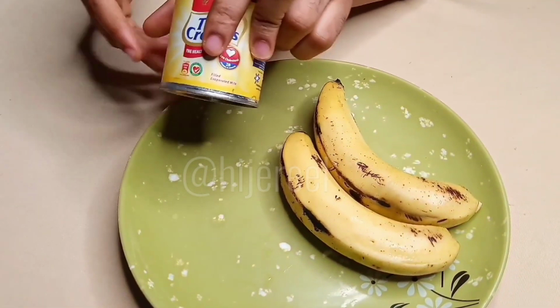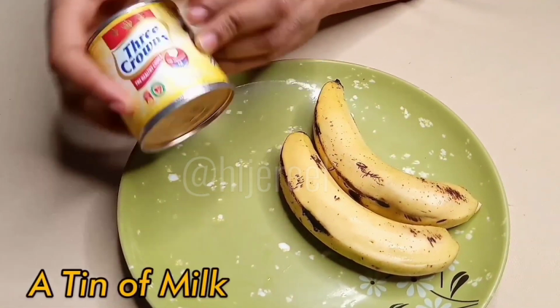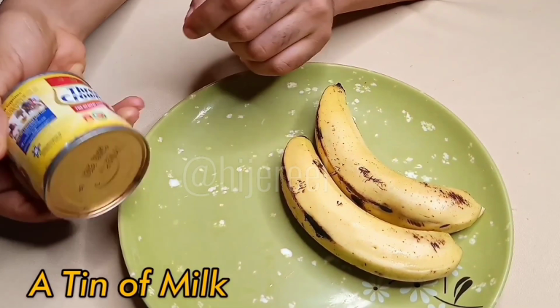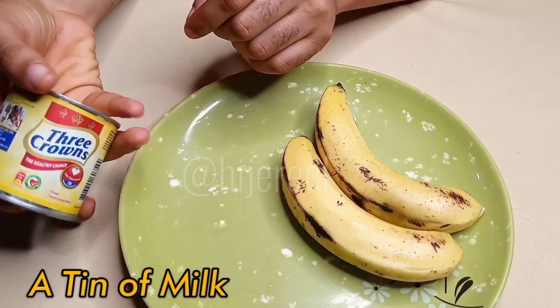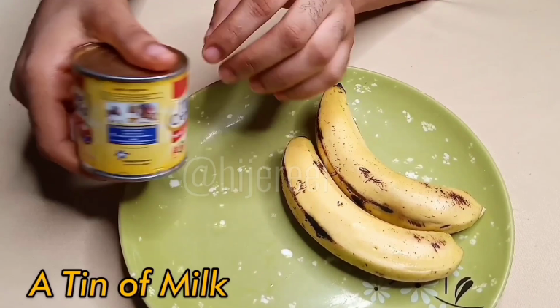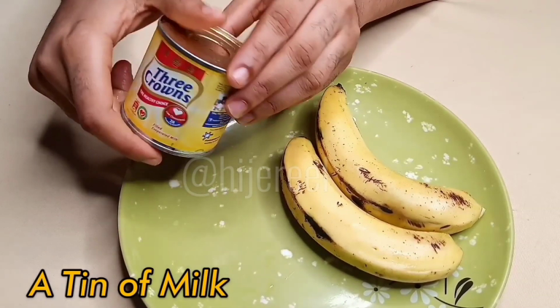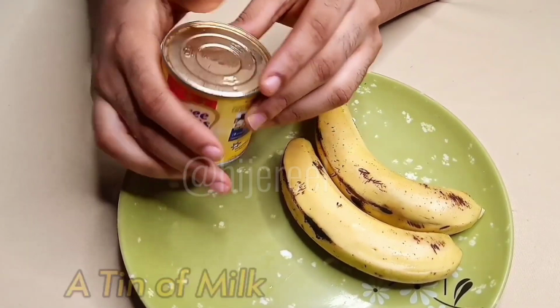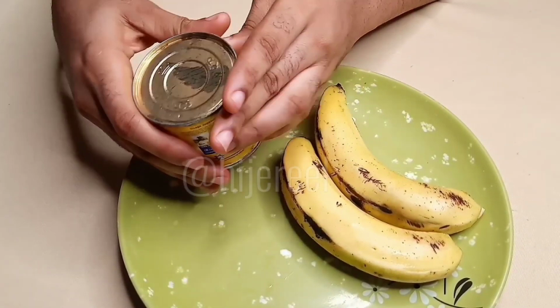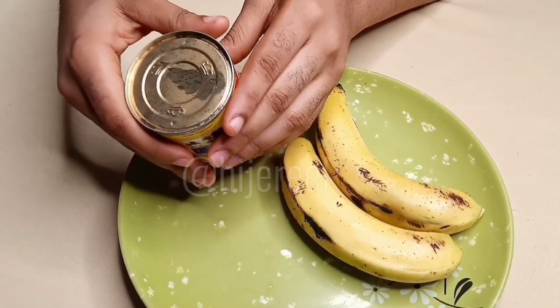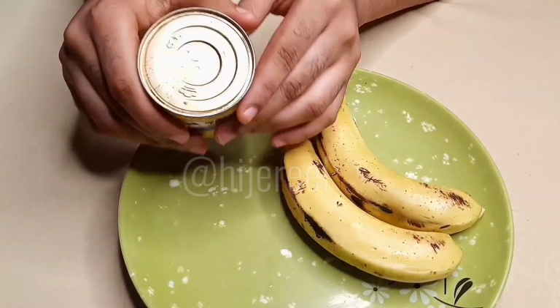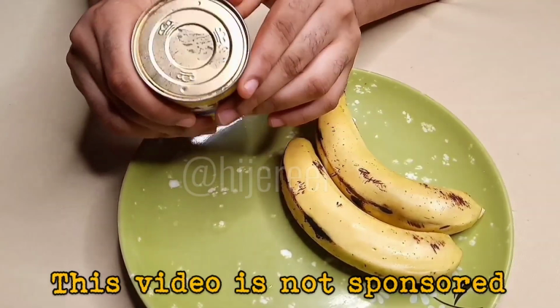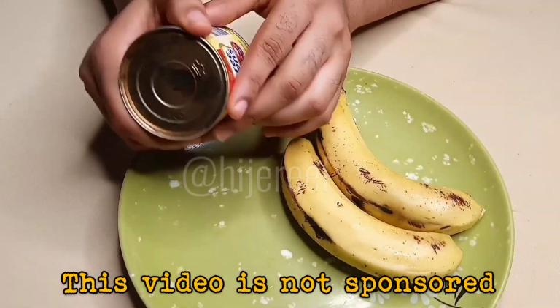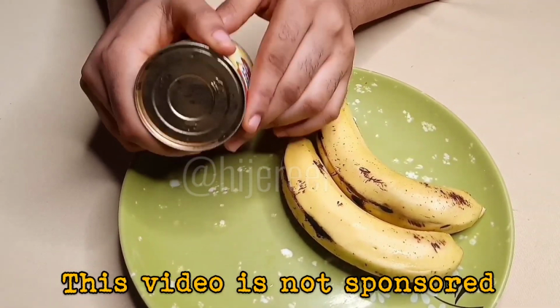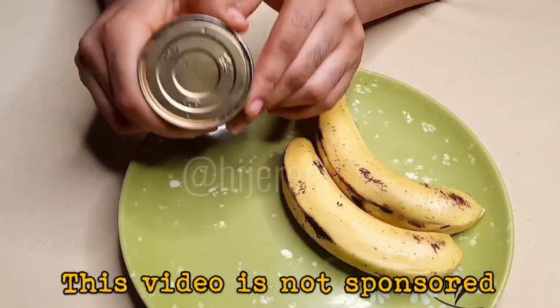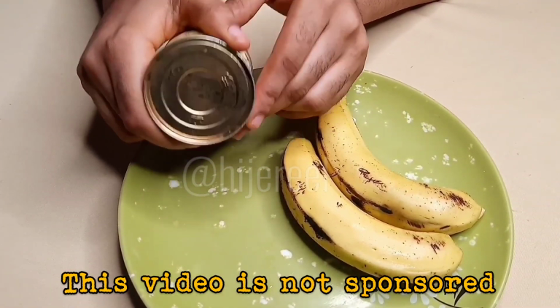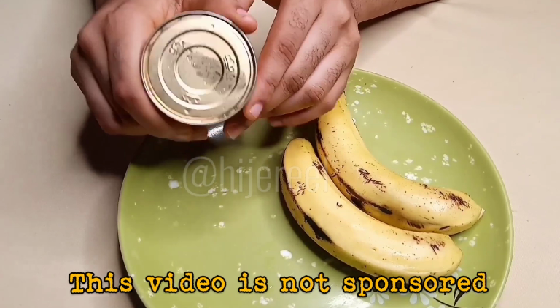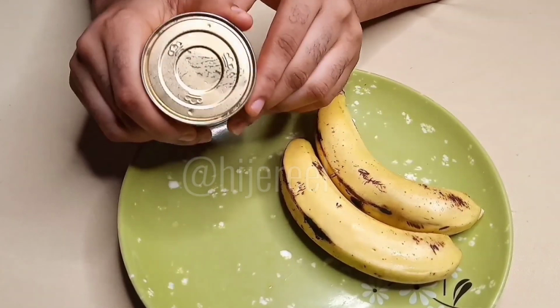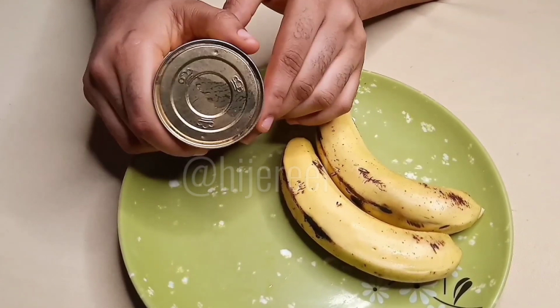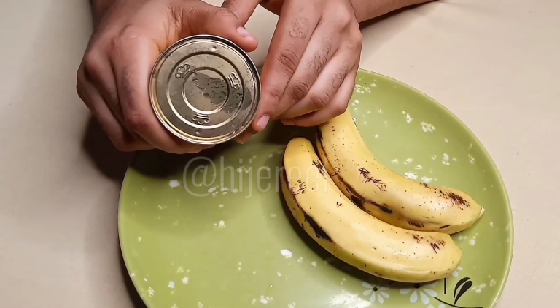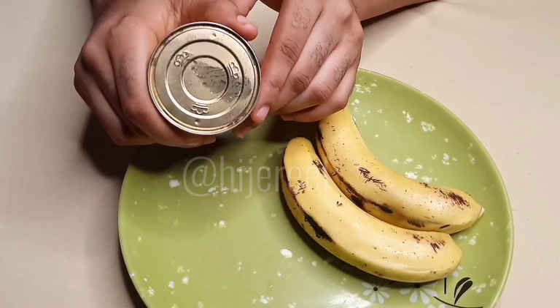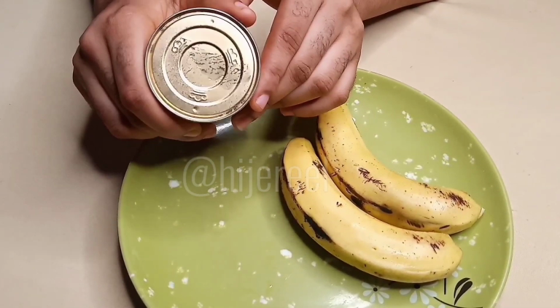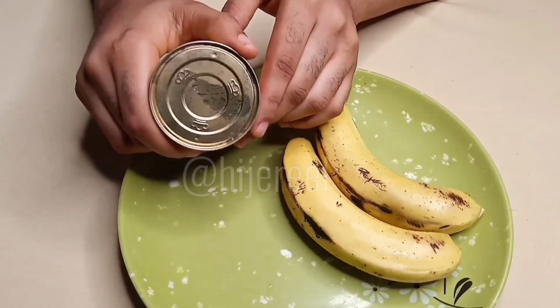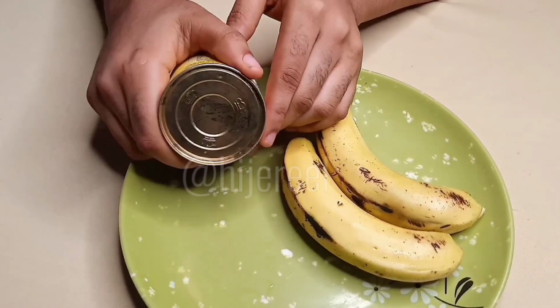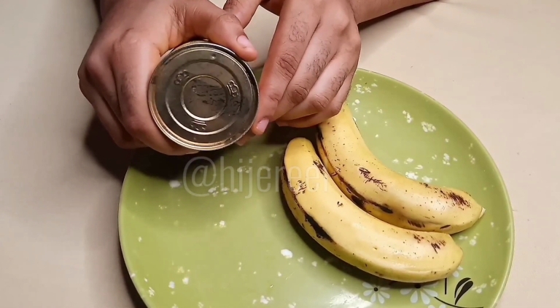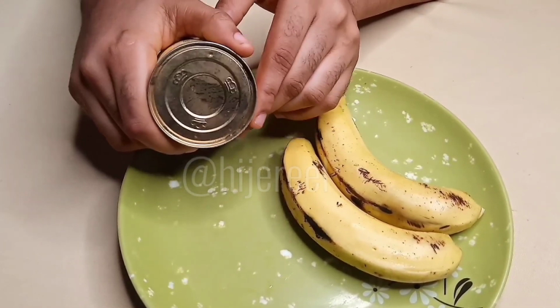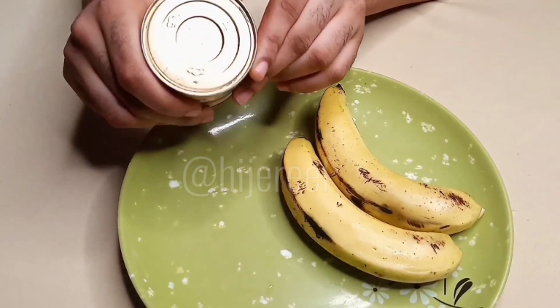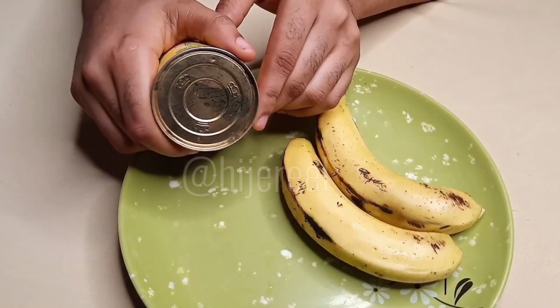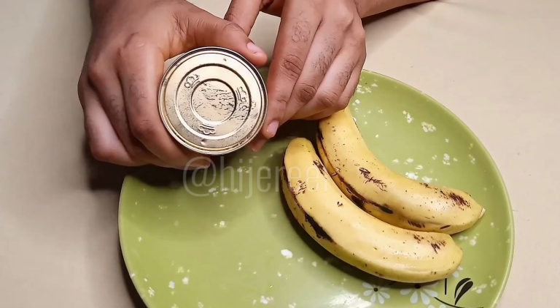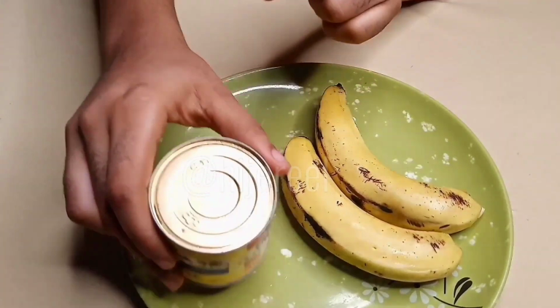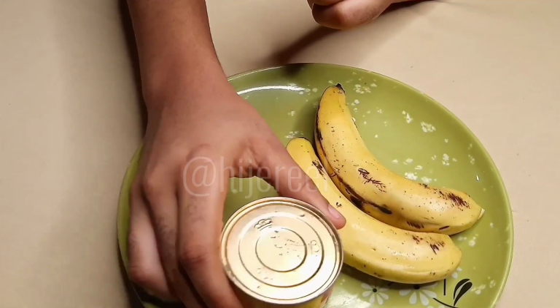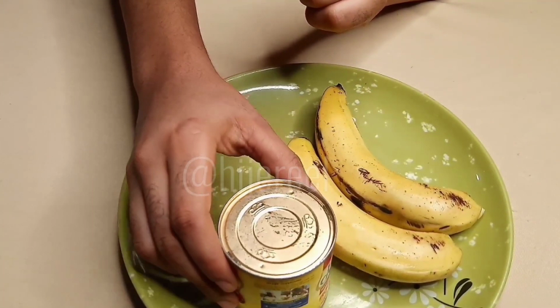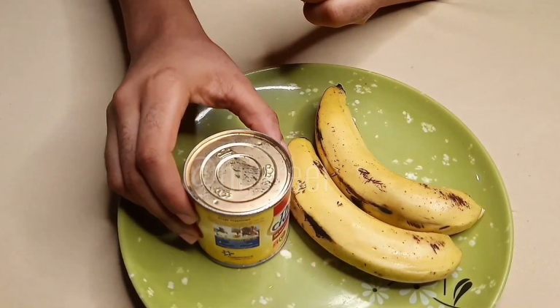The next thing you'll be needing is milk. You can use any milk you have — you don't have to use the exact same thing I'm using, just use the milk you have. This video is not sponsored; all ideas shared and thoughts are totally mine.